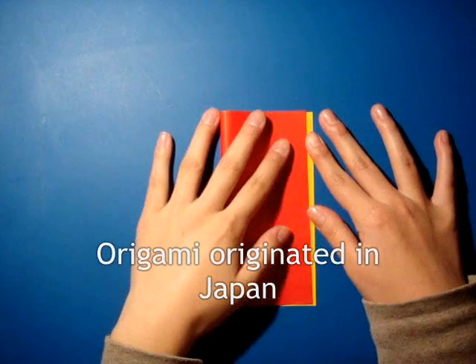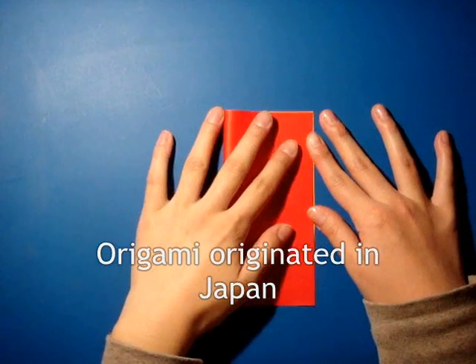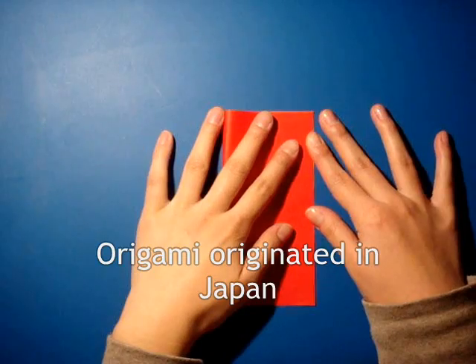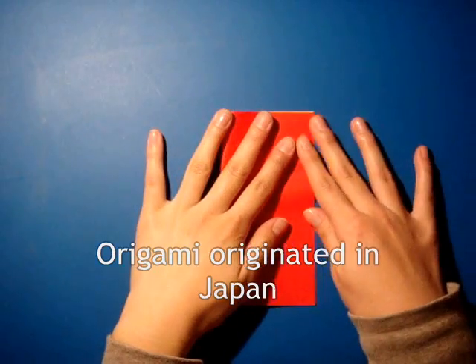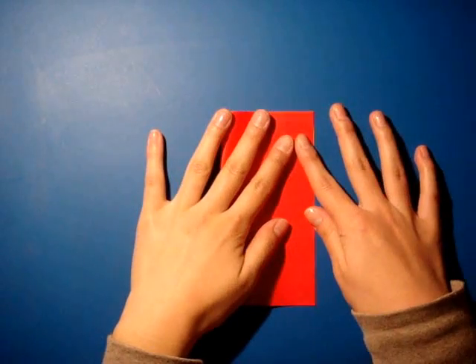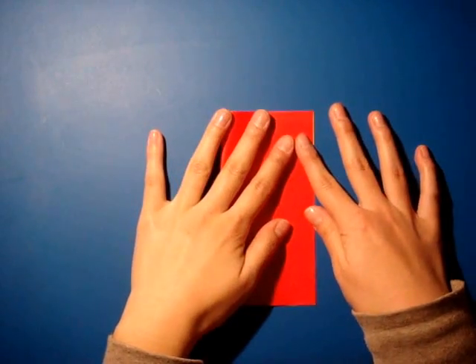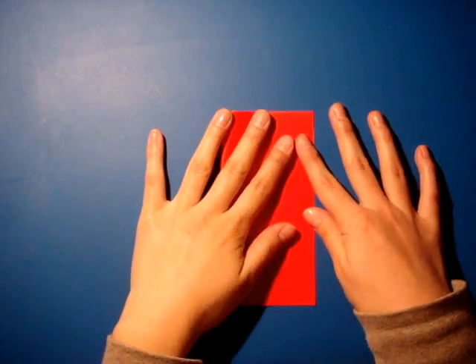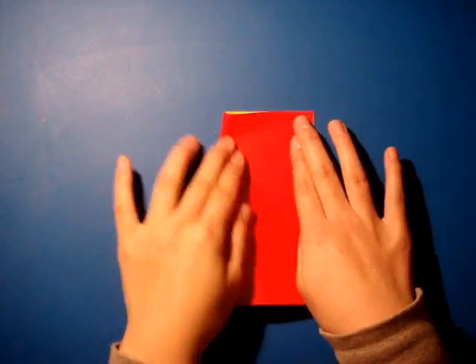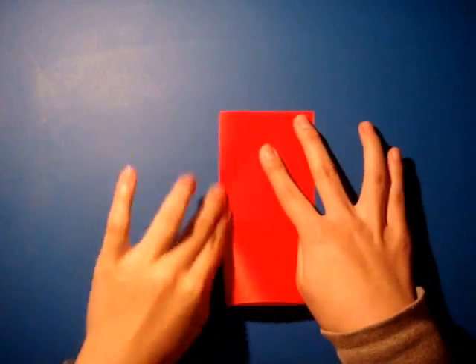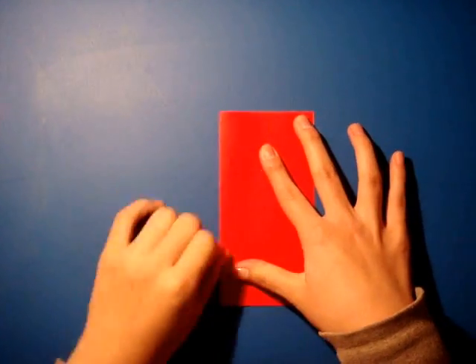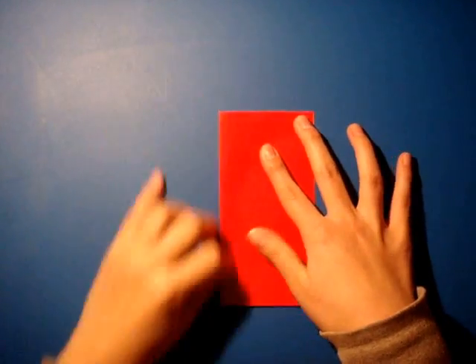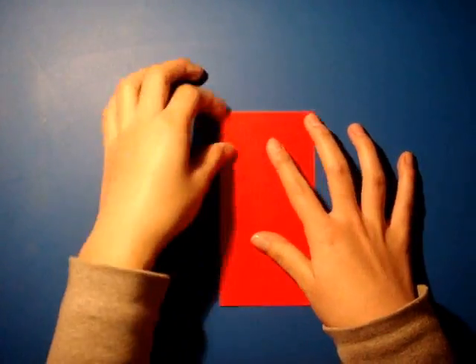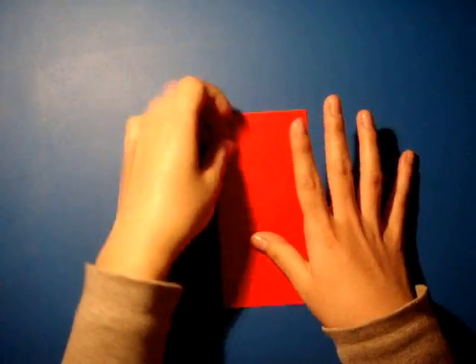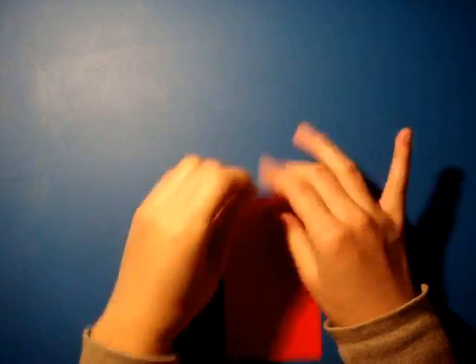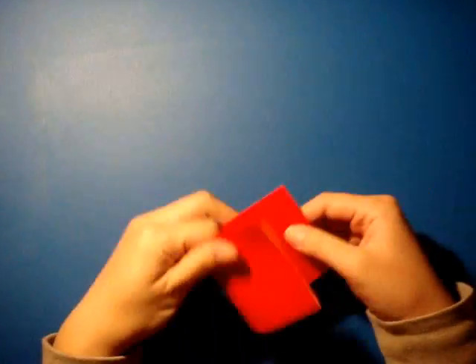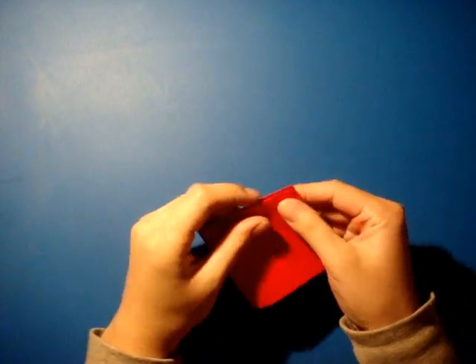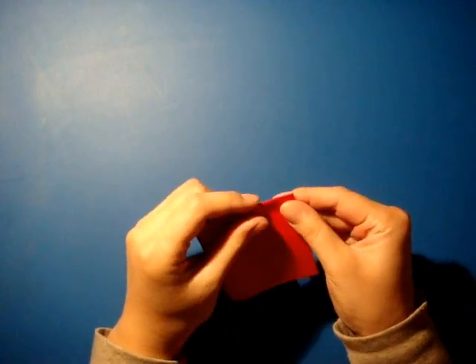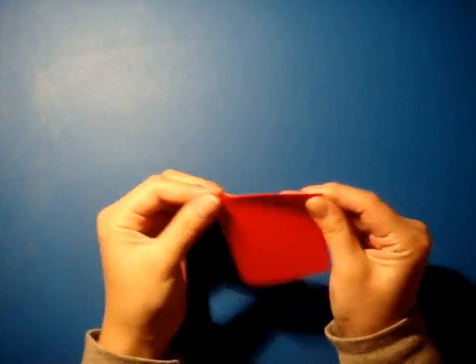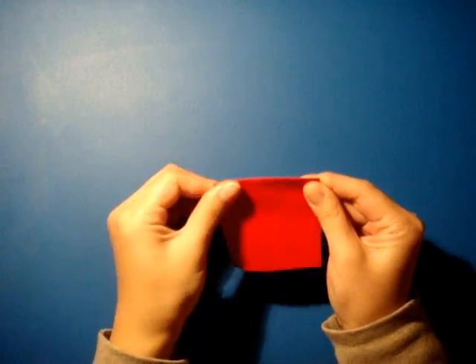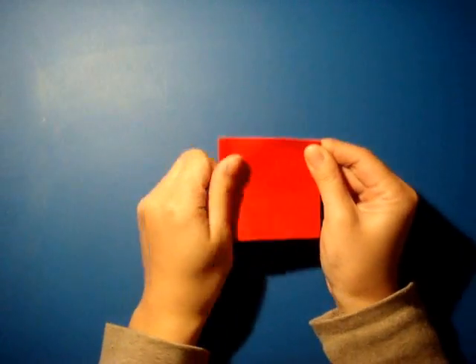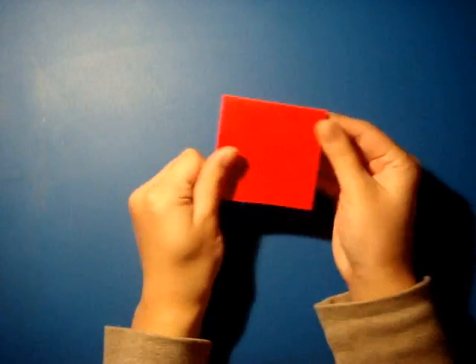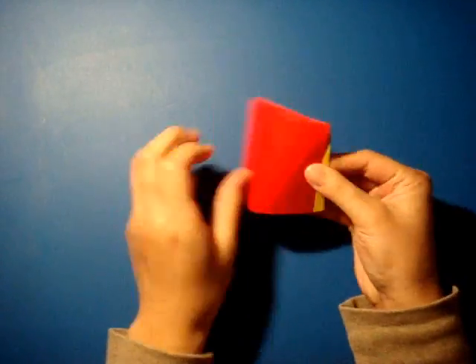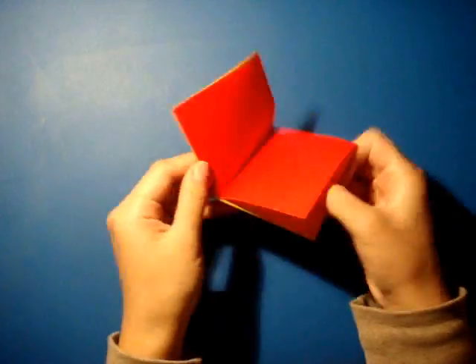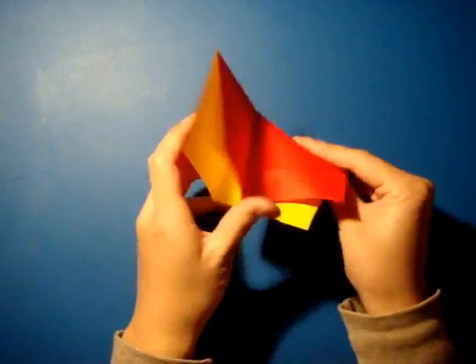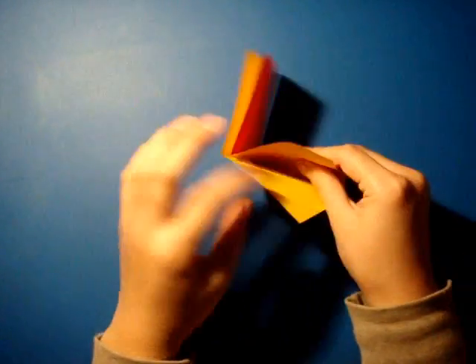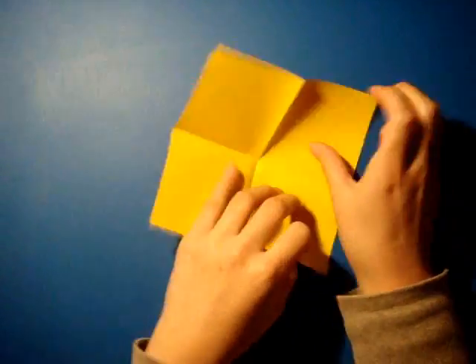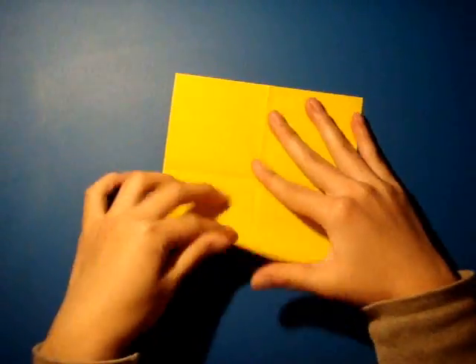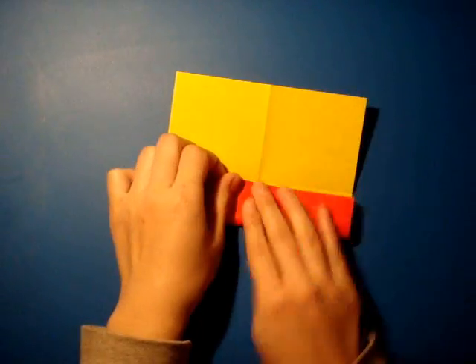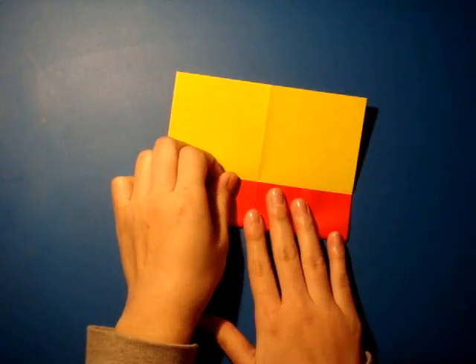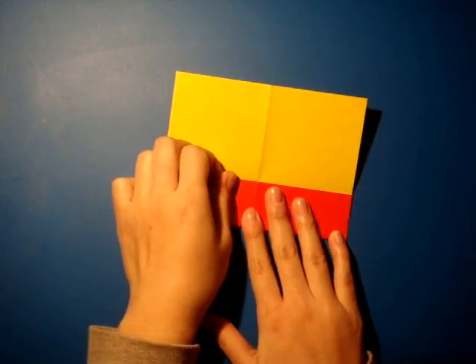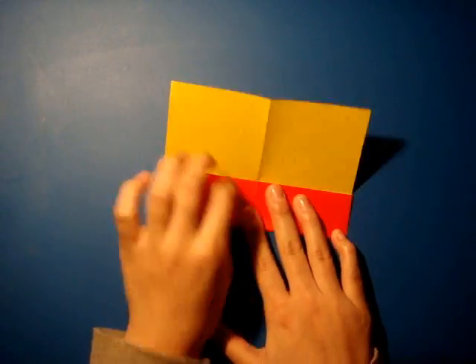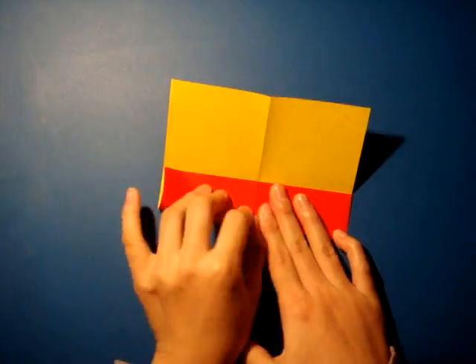My mother introduced me to origami when I was young. I started out with learning the basic techniques of folding paper. Every day I would look through the book of origami instructions and make something new.